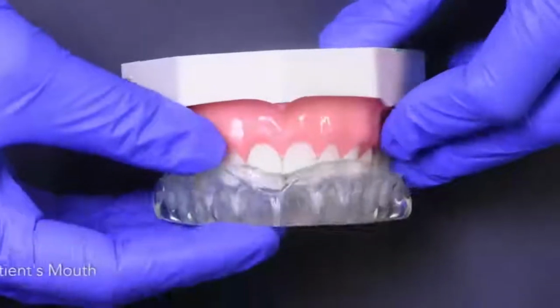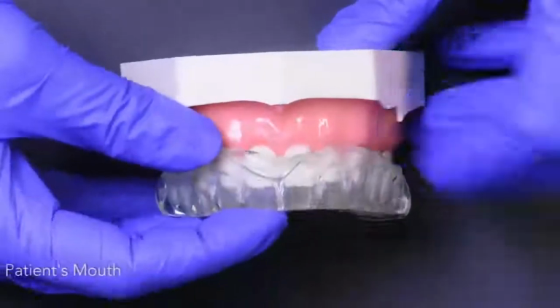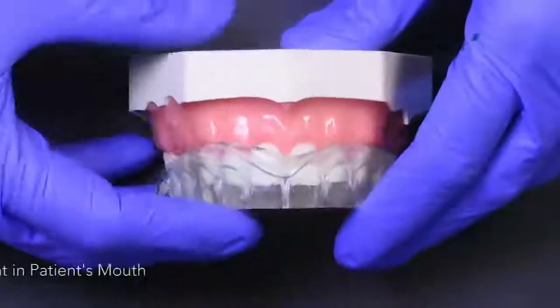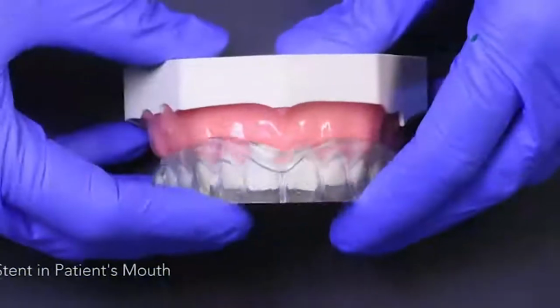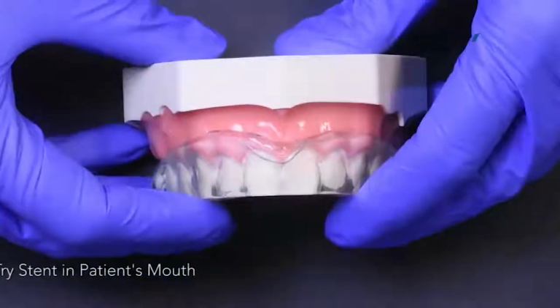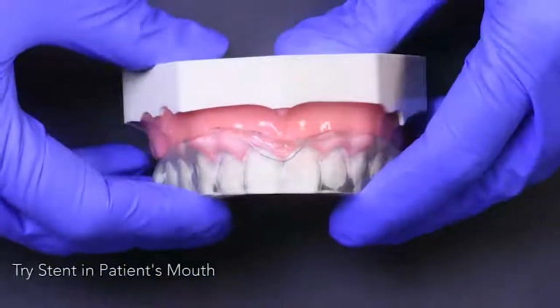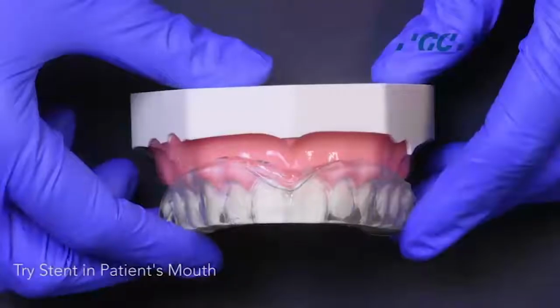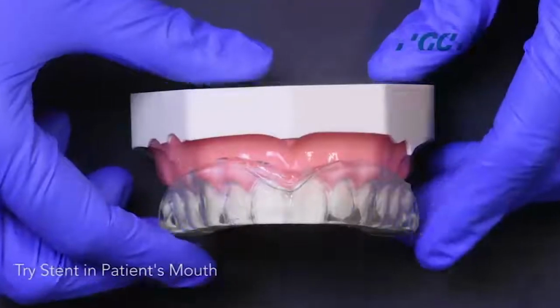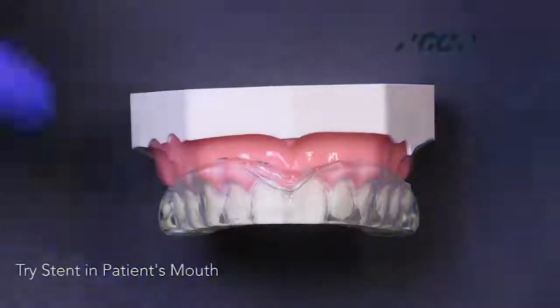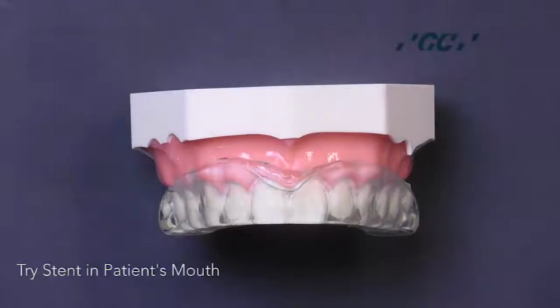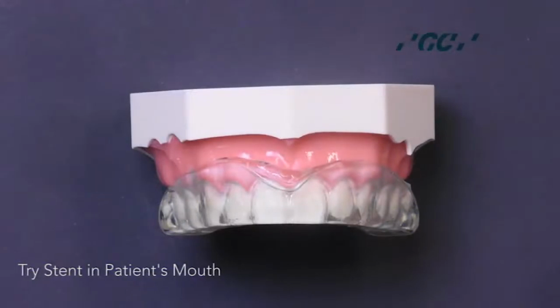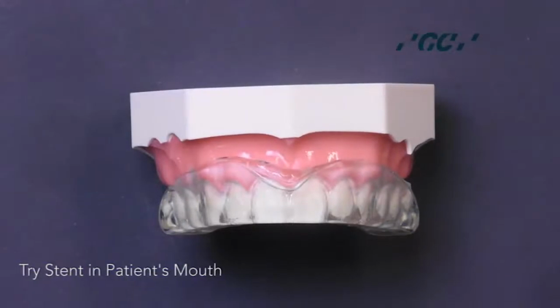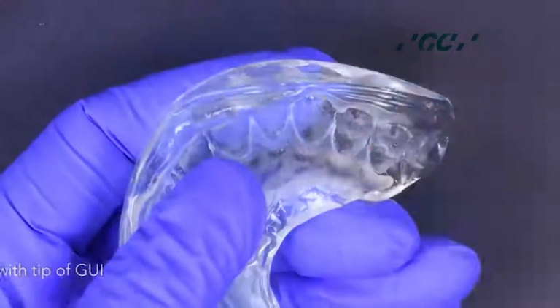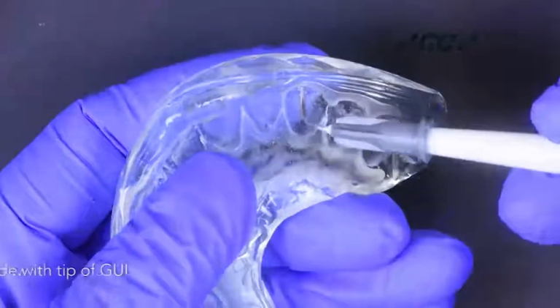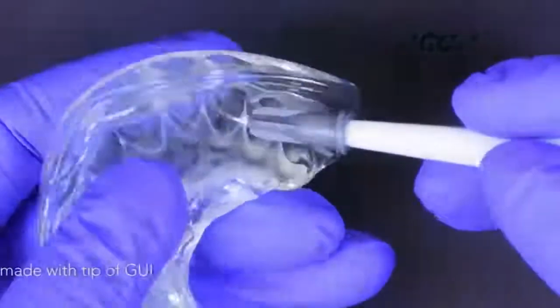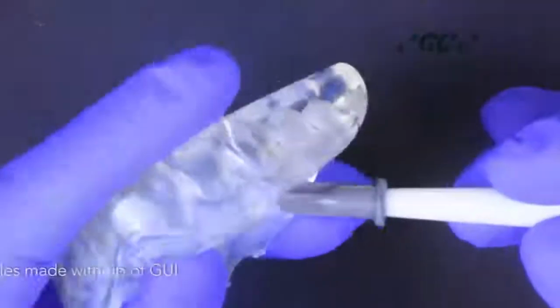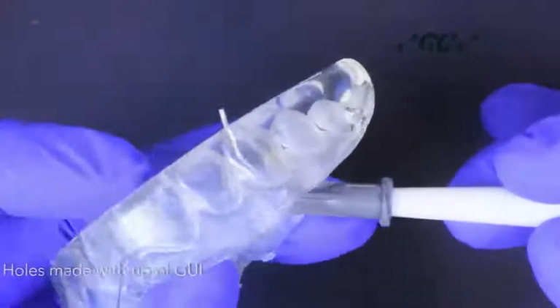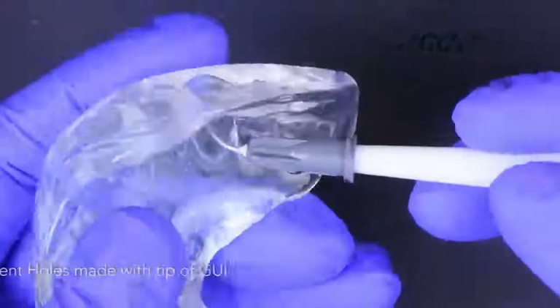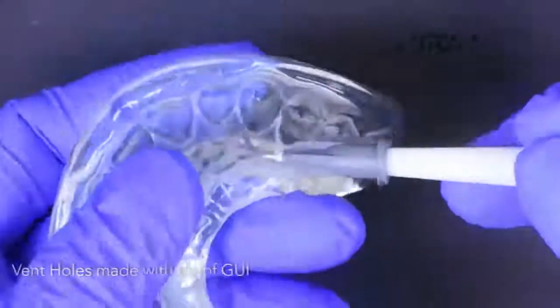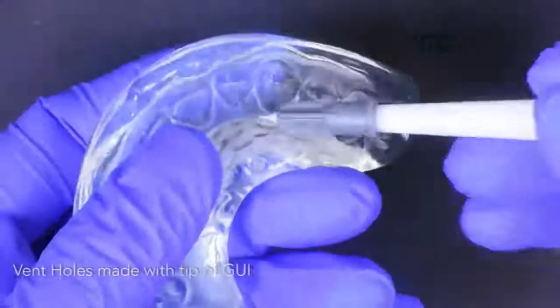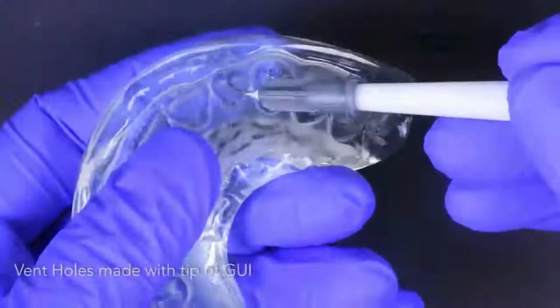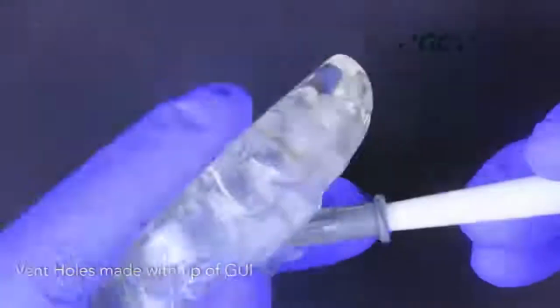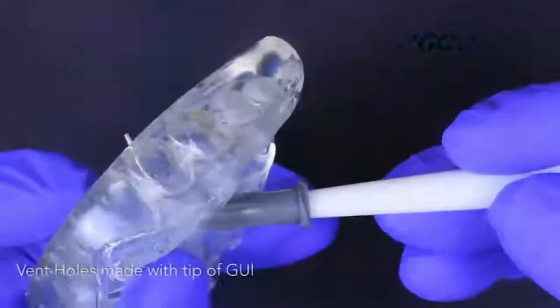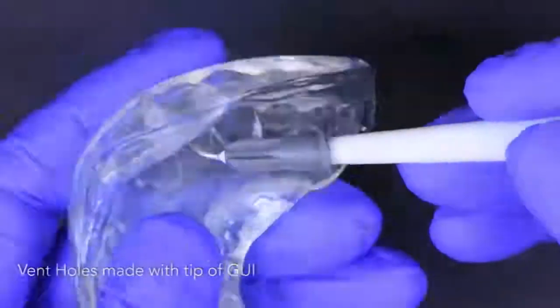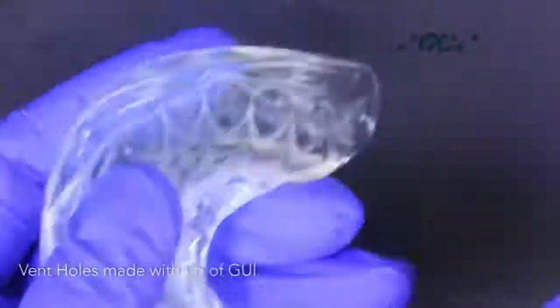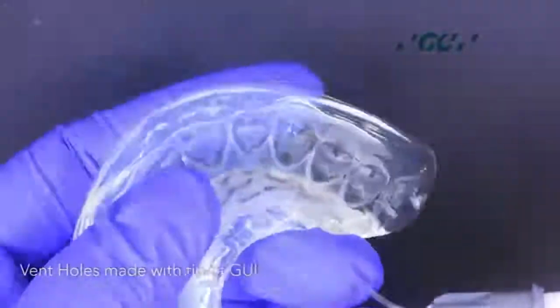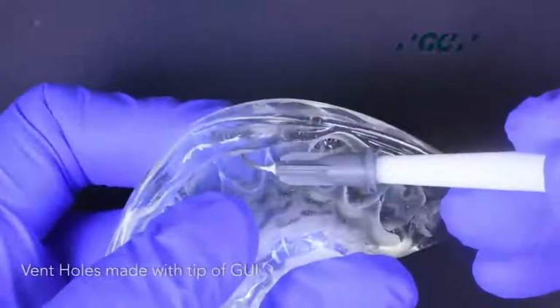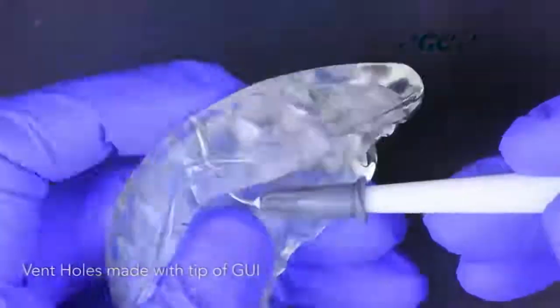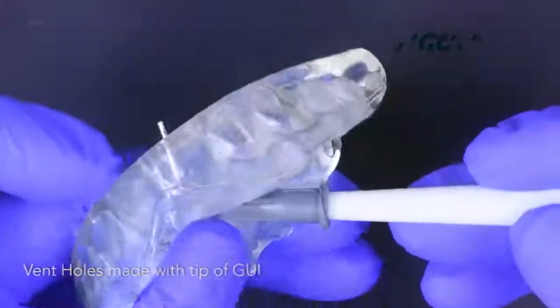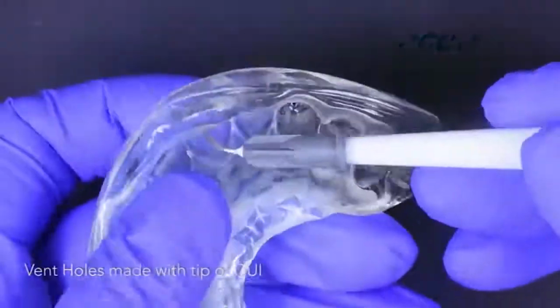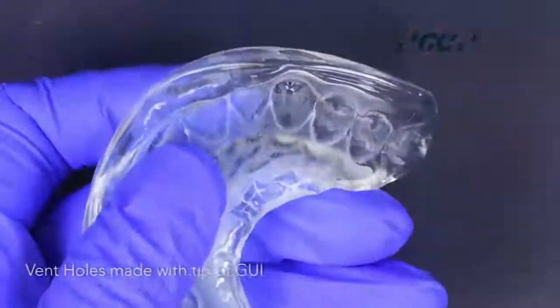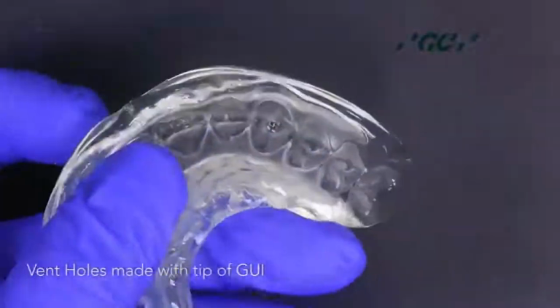The clear stent is checked for fit in the patient's mouth. Next, create vent holes in the stent with the tip of the G-Aneal Universal Injectable Composite.